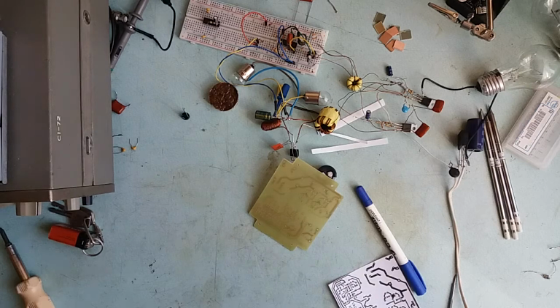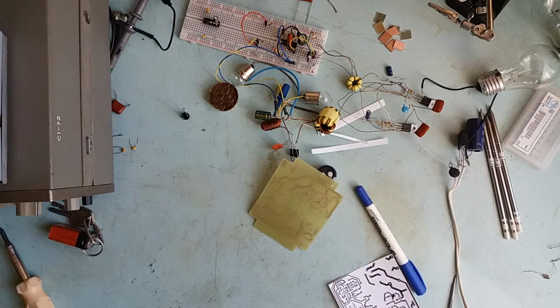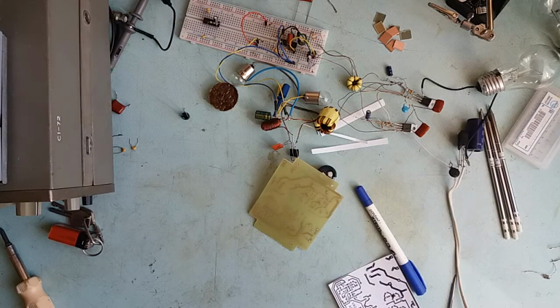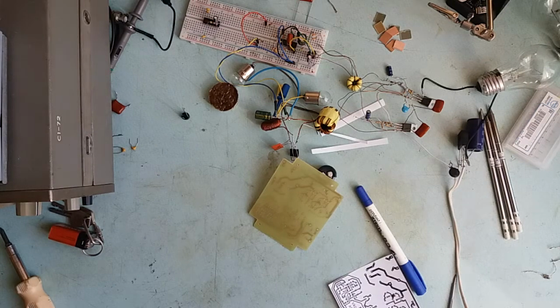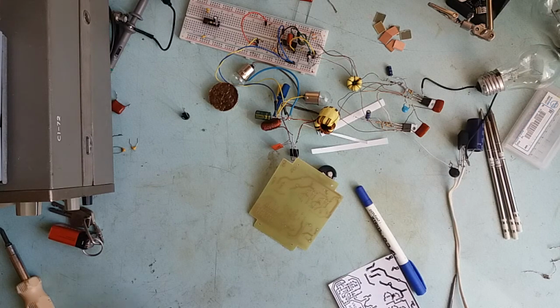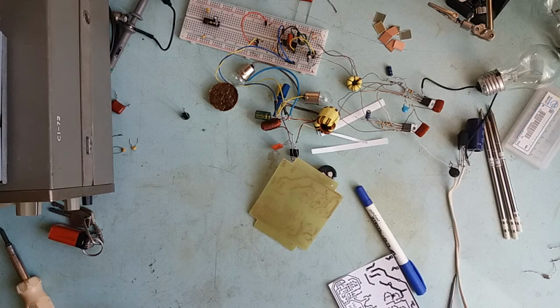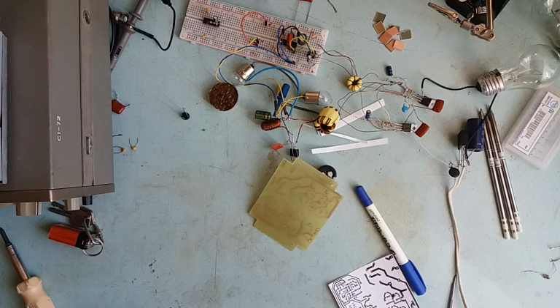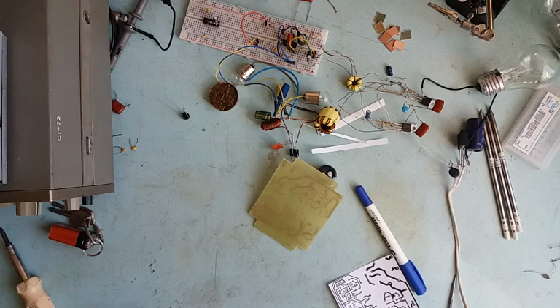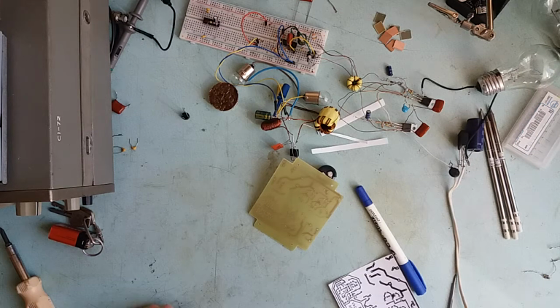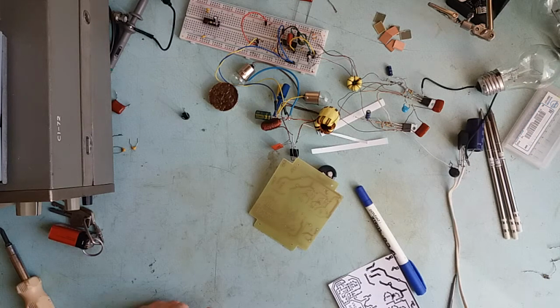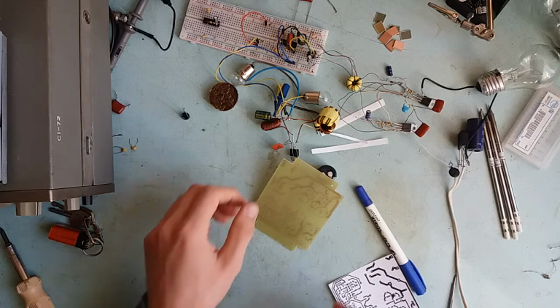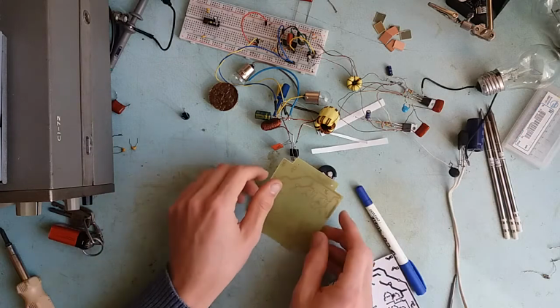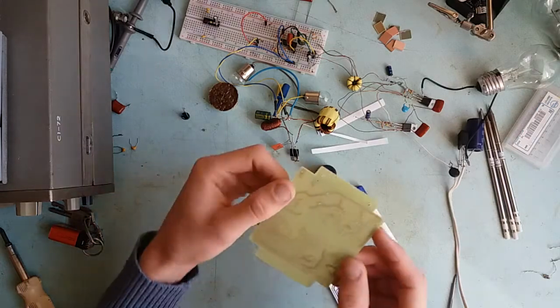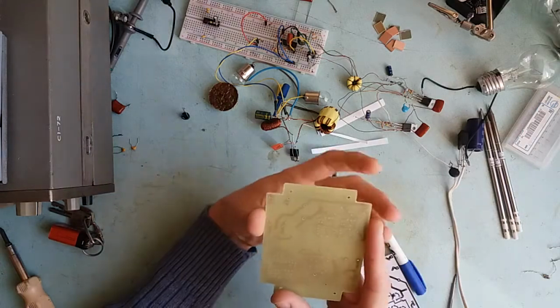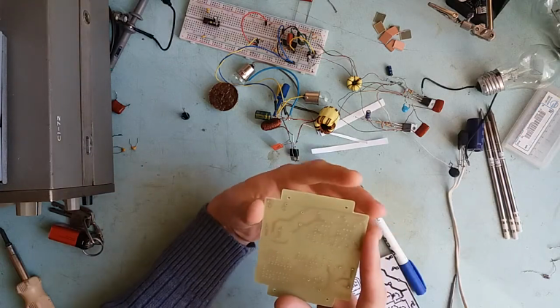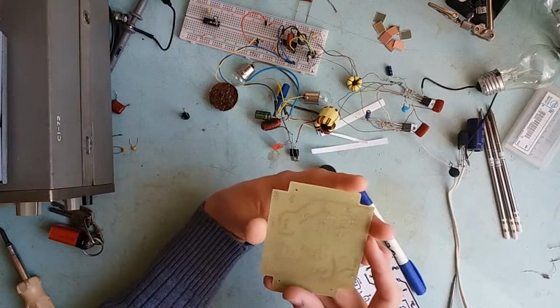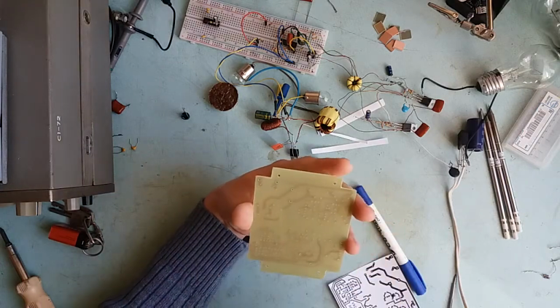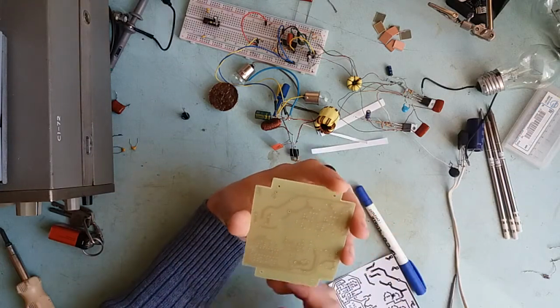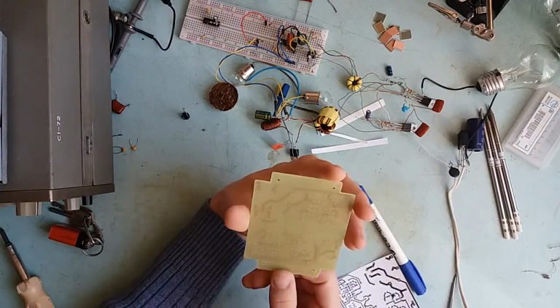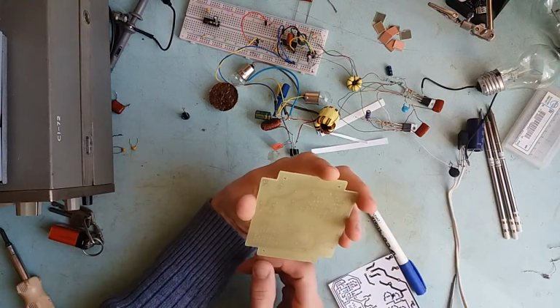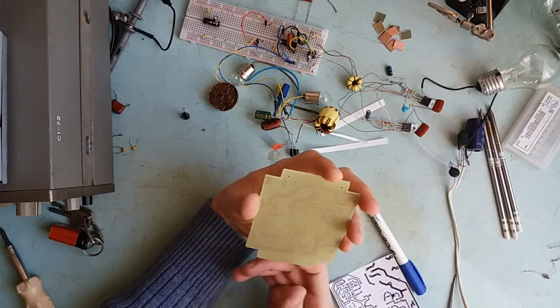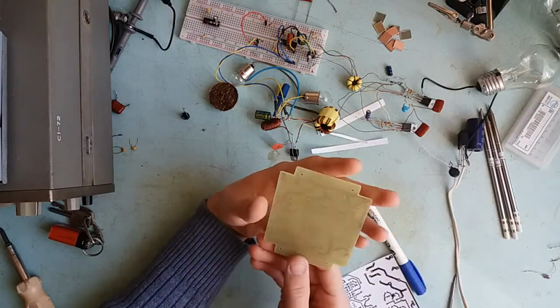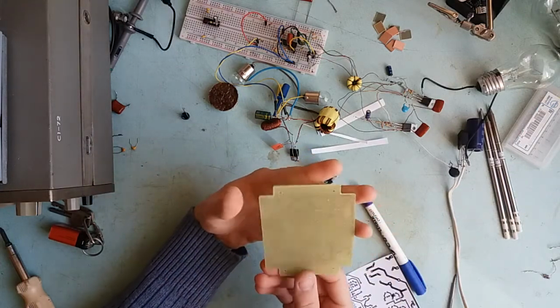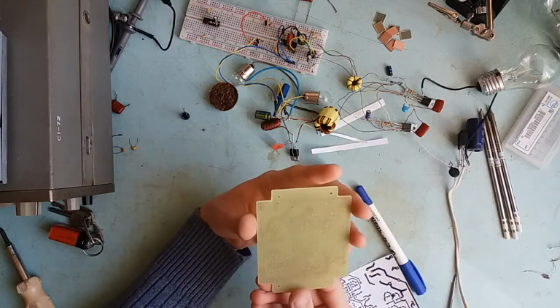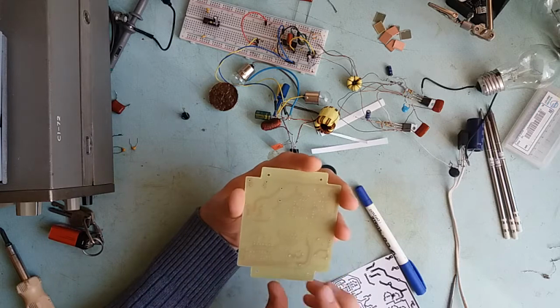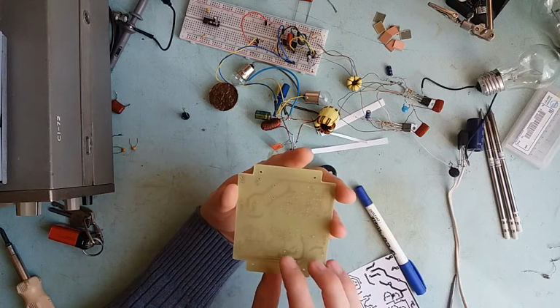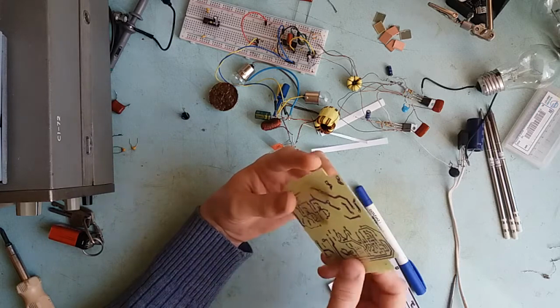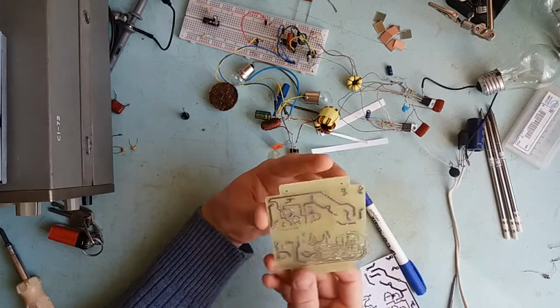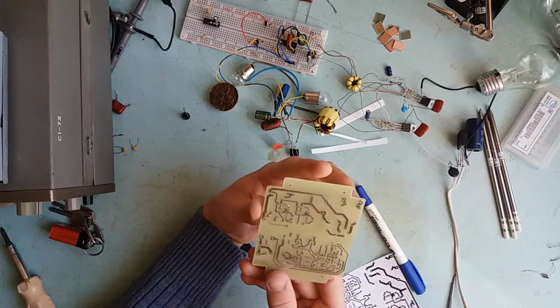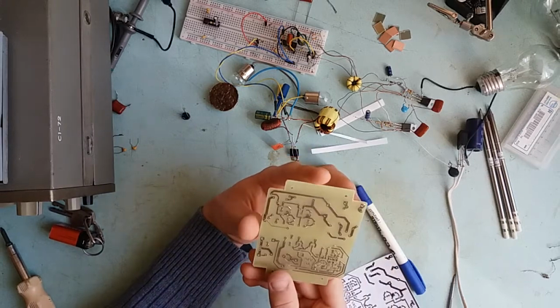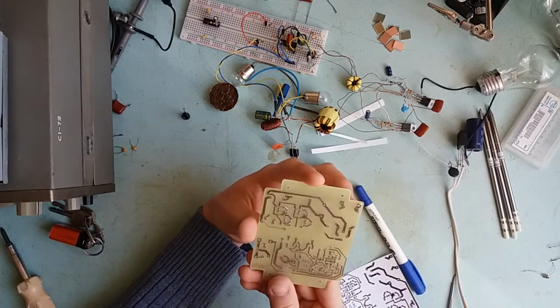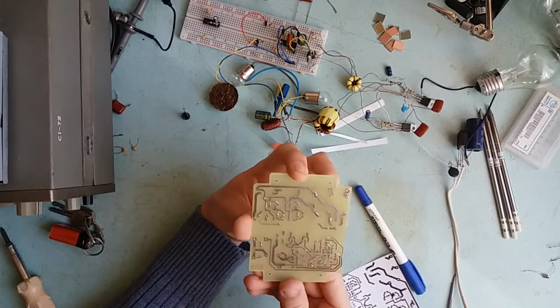Hi guys, Mr. Johnny here. In this video I'm gonna go assemble this board. I'm gonna do it more or less the quick way to save your time and to save my patience.